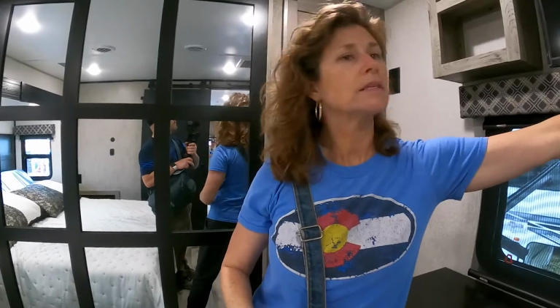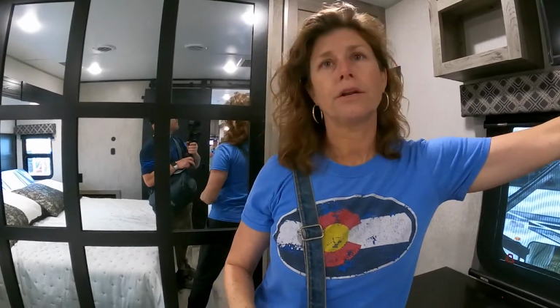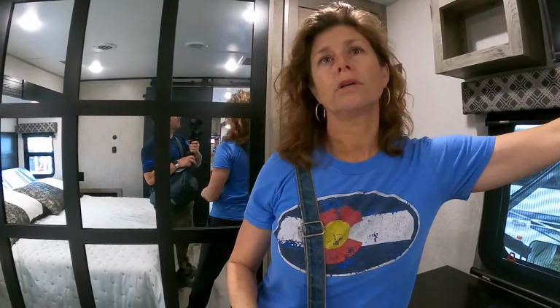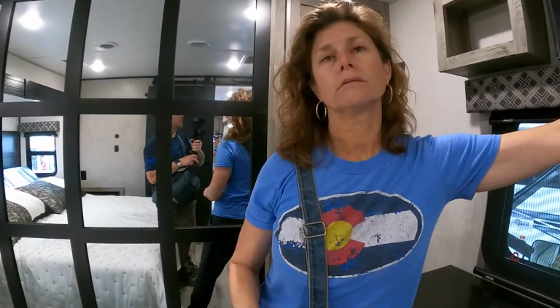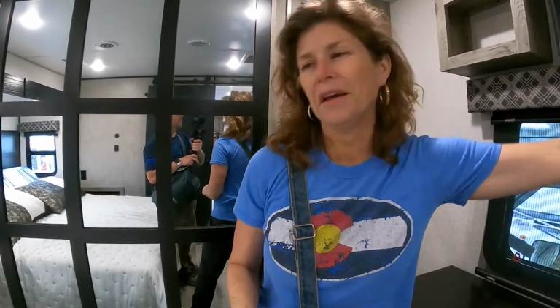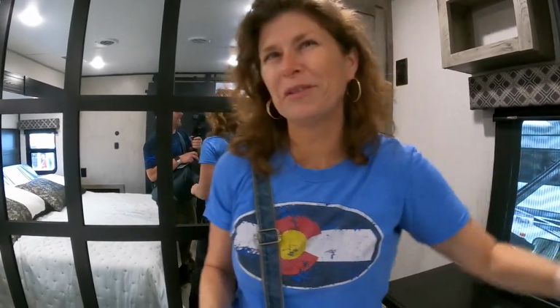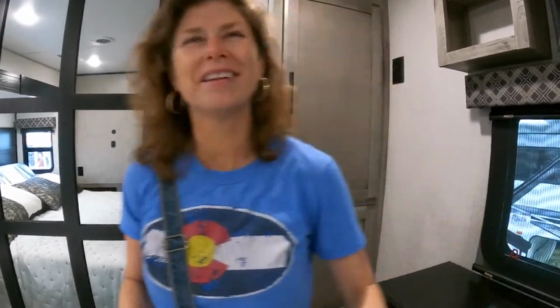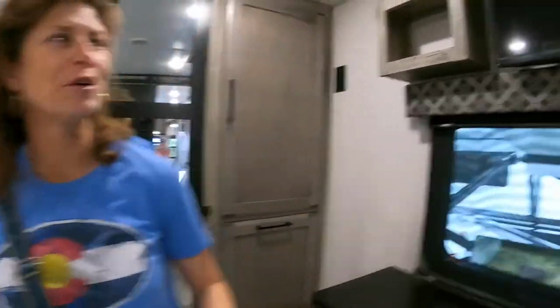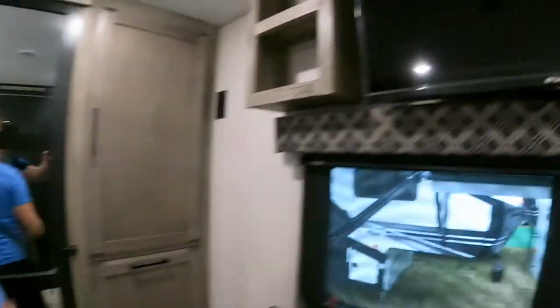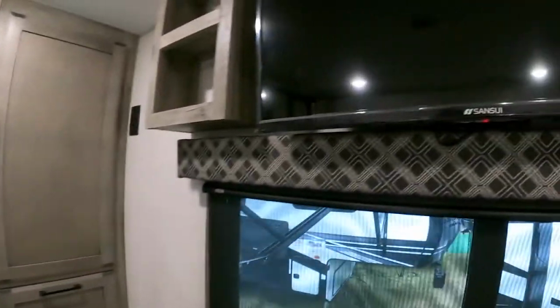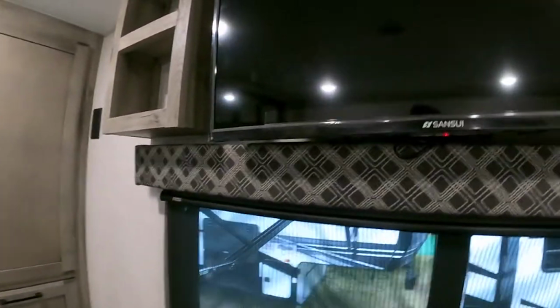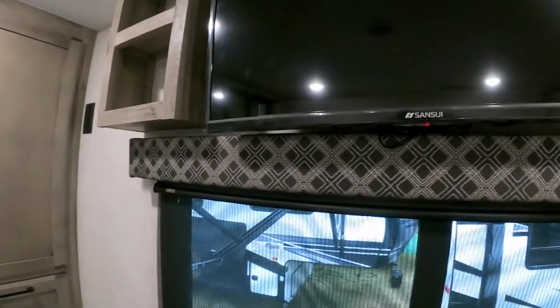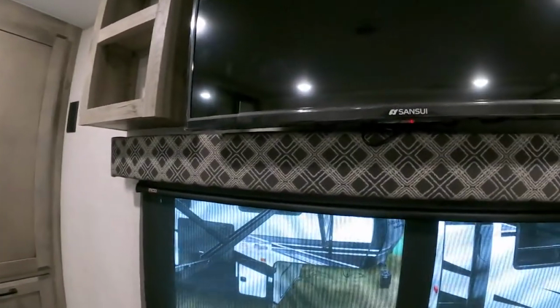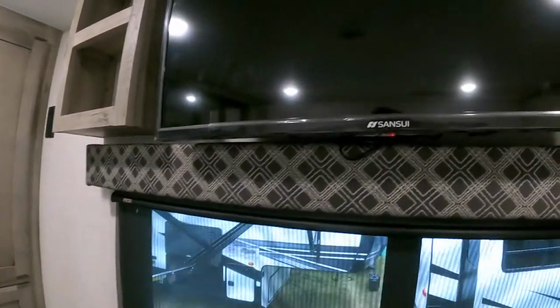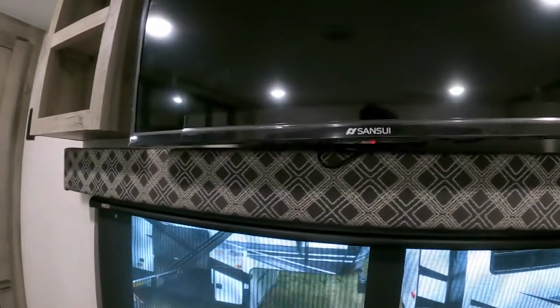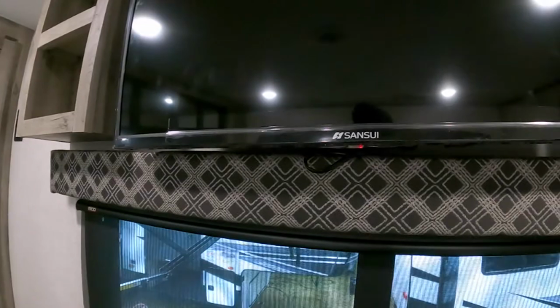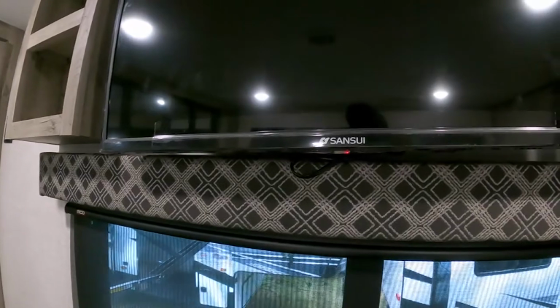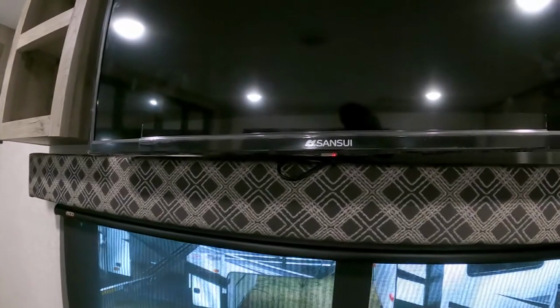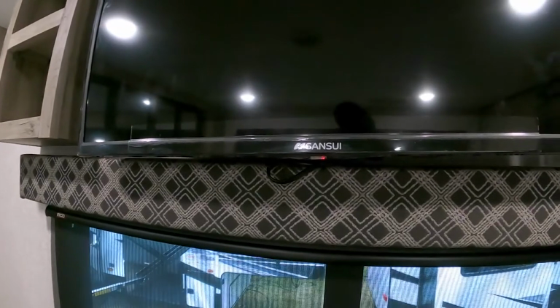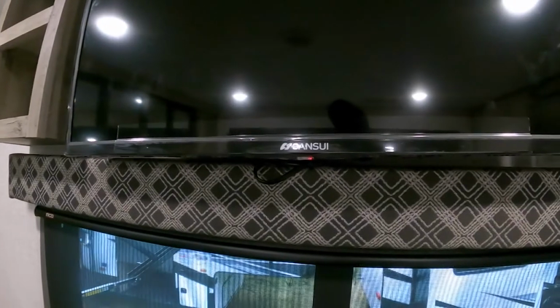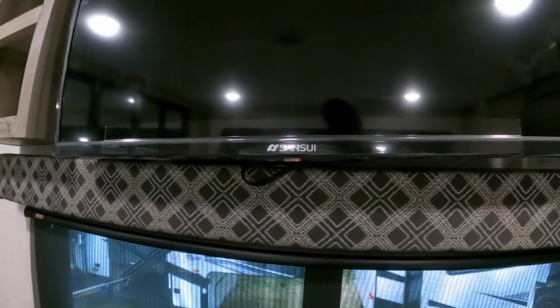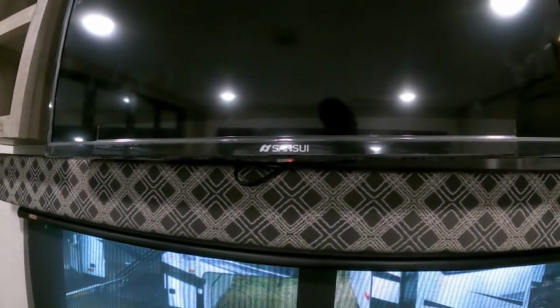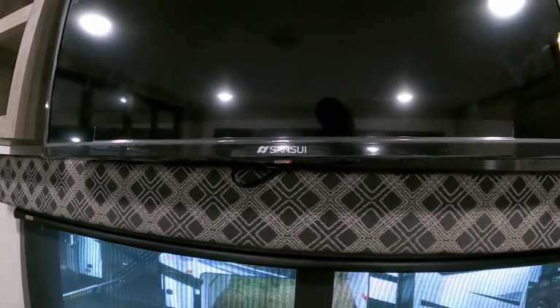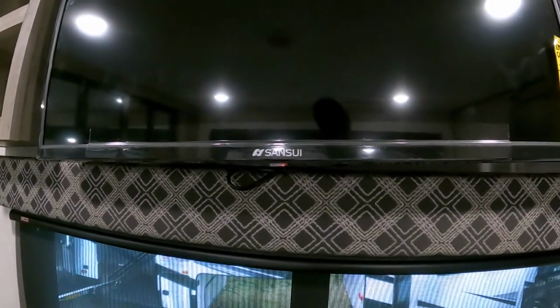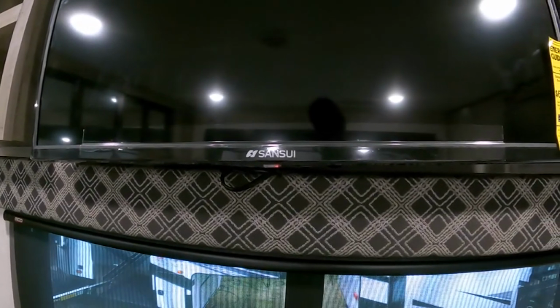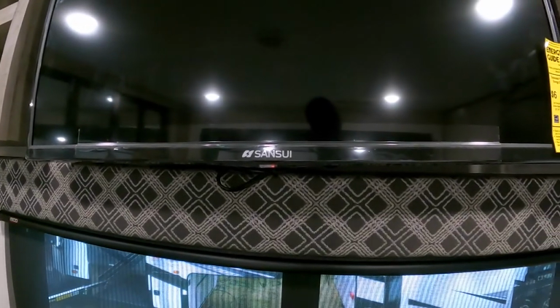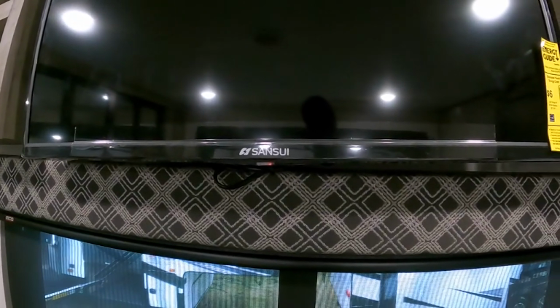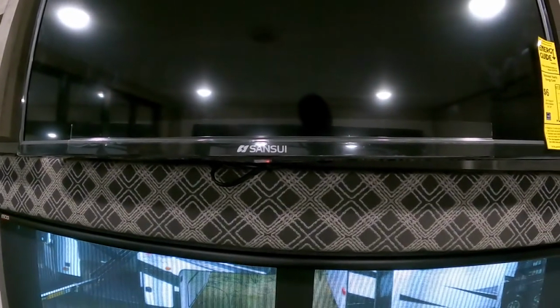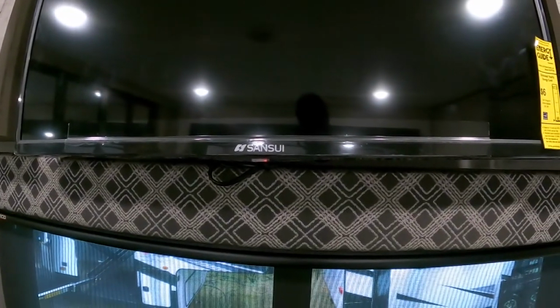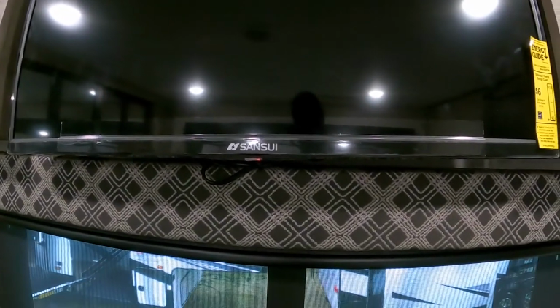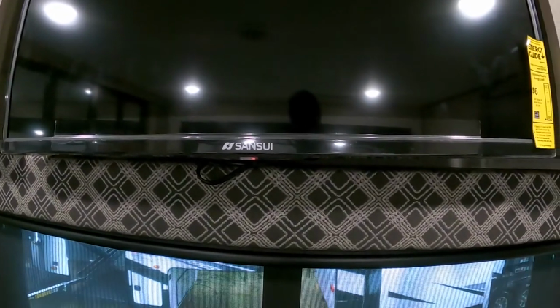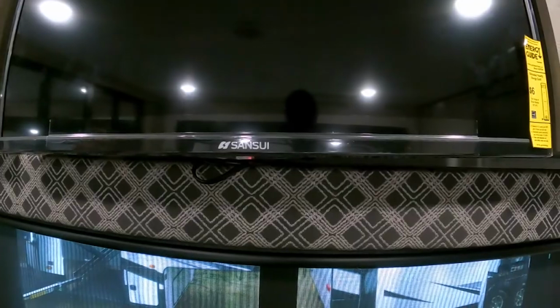The TV brand — I've never heard of a Sansui. Somebody who knows the name can tell us.